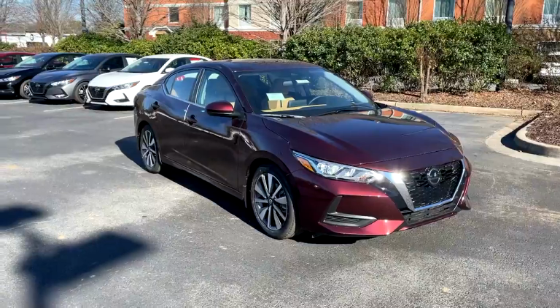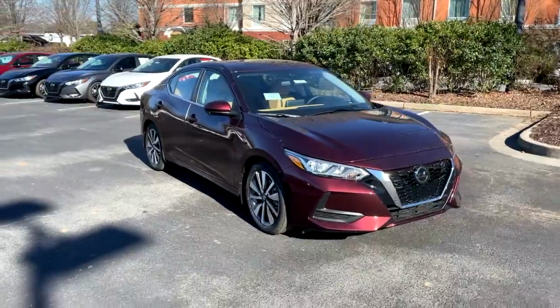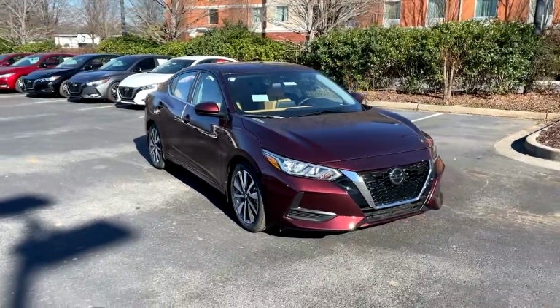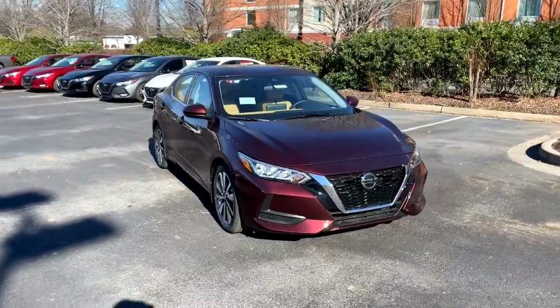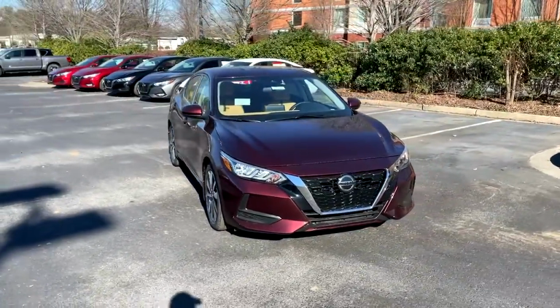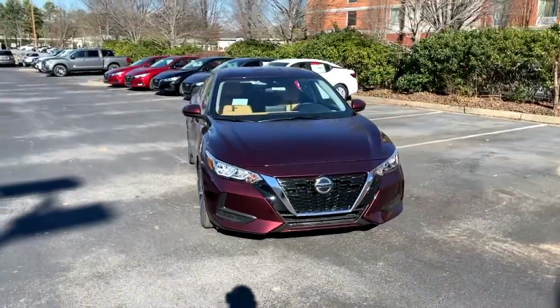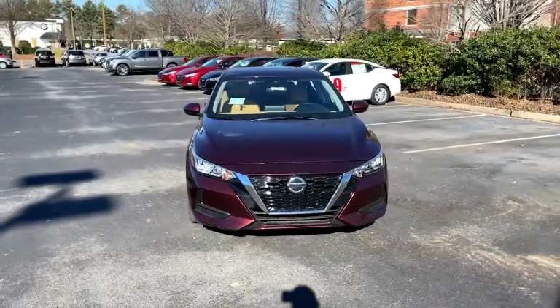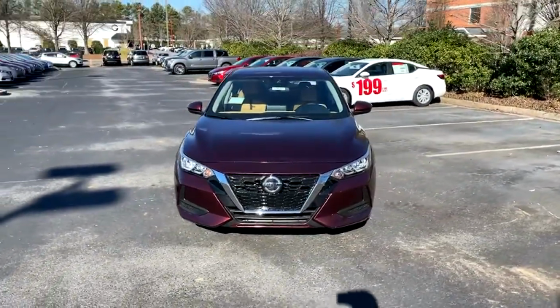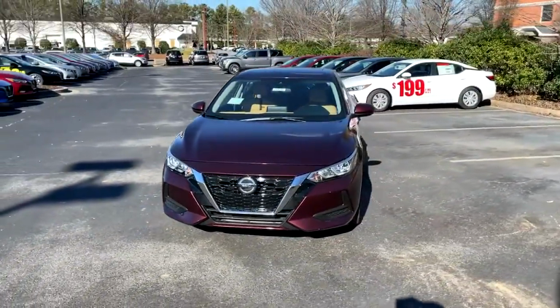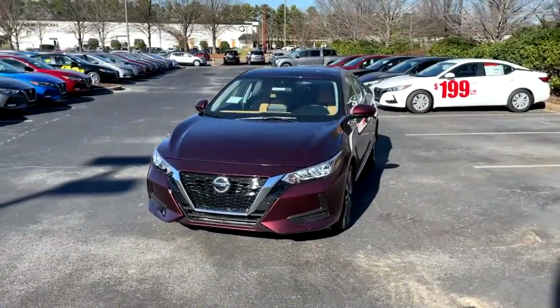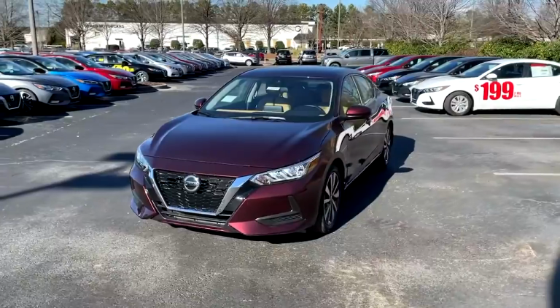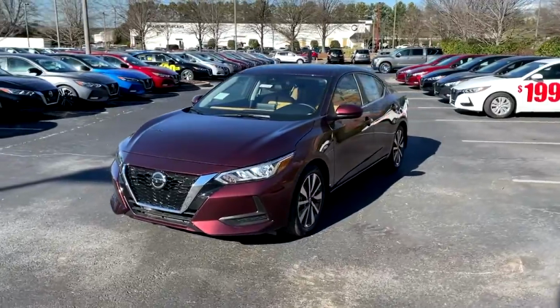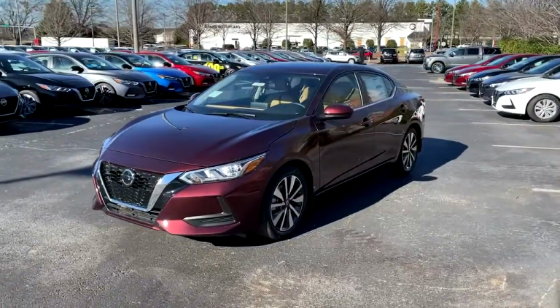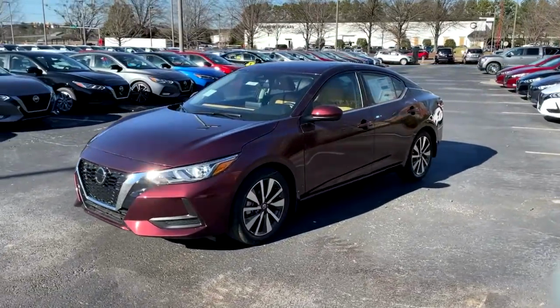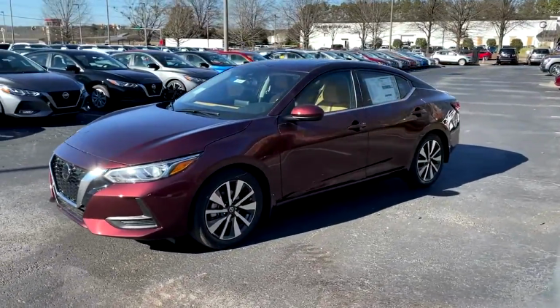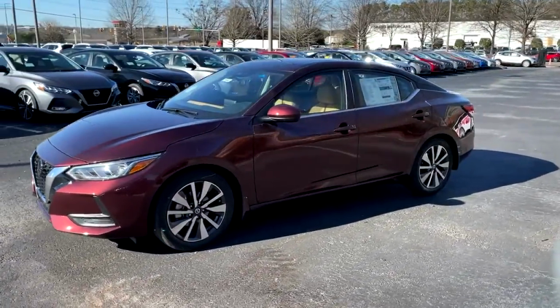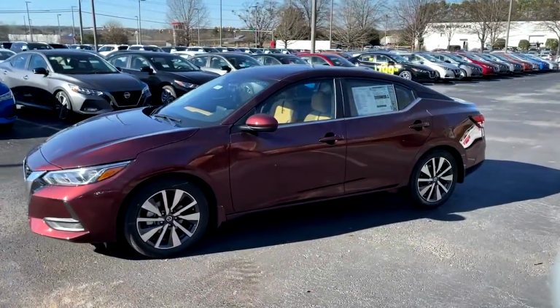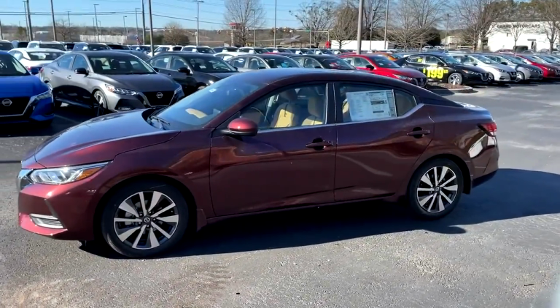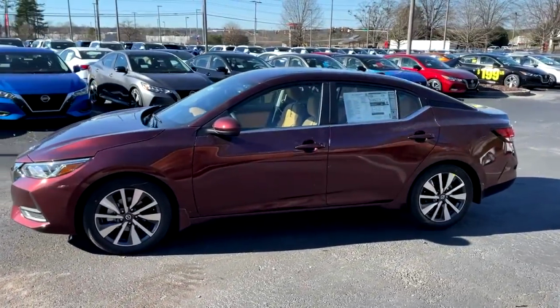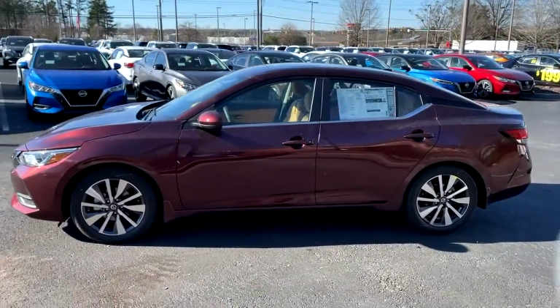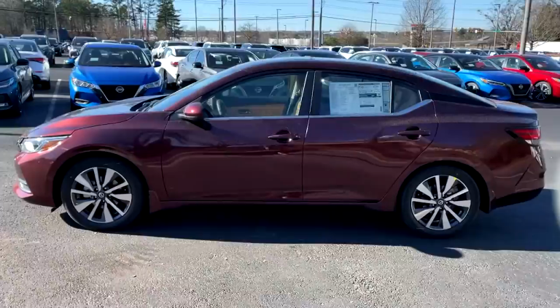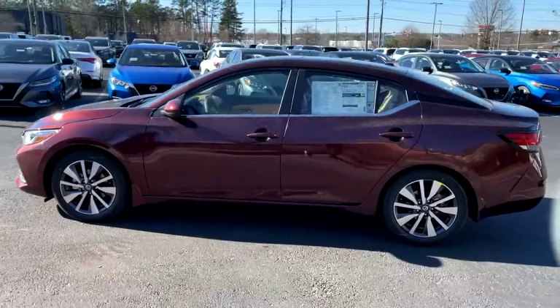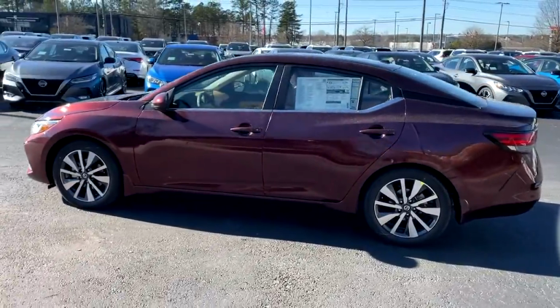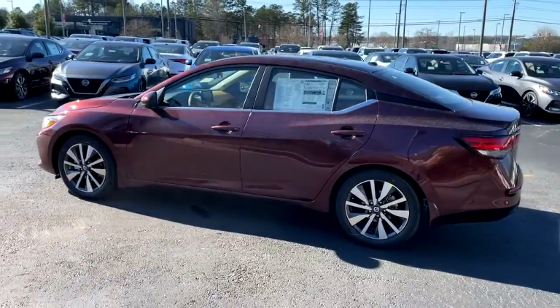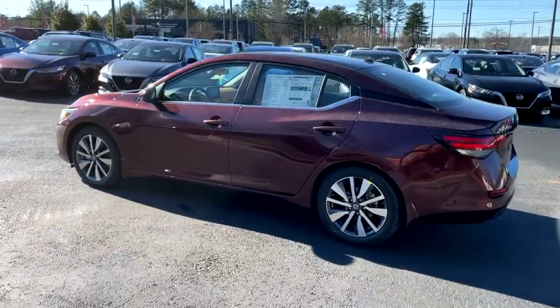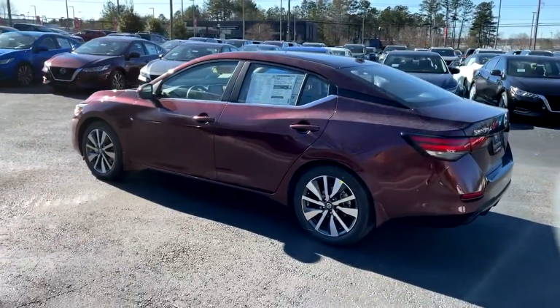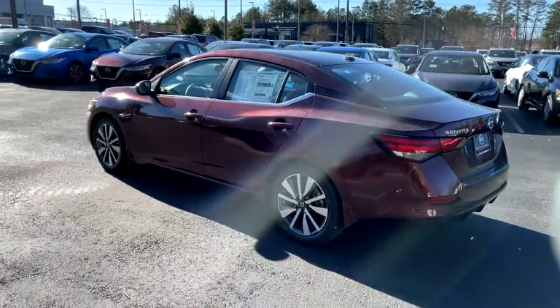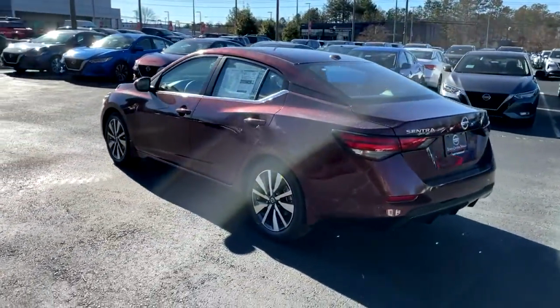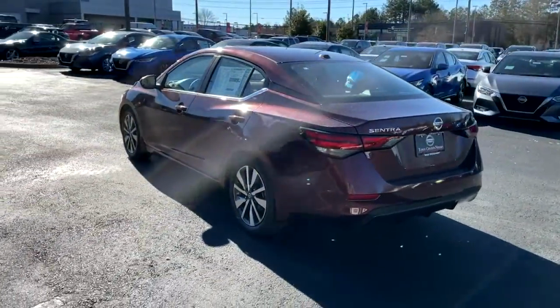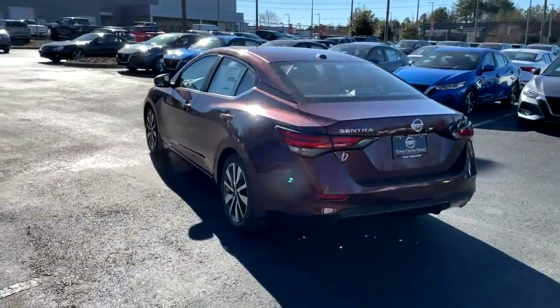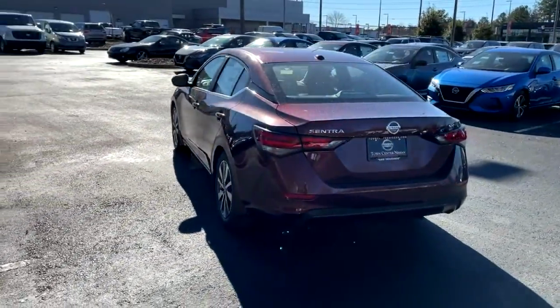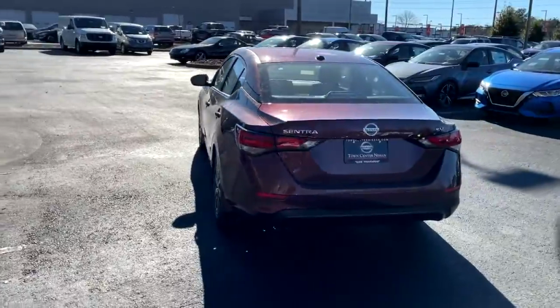You just found the 2020 Nissan Kicks. This spacious Kicks delivers crossover versatility with a trendy twist. You're sure to appreciate its impressive fuel efficiency, standard driver assist safety features, and comfortable cabin. And you'll love the fun factor.